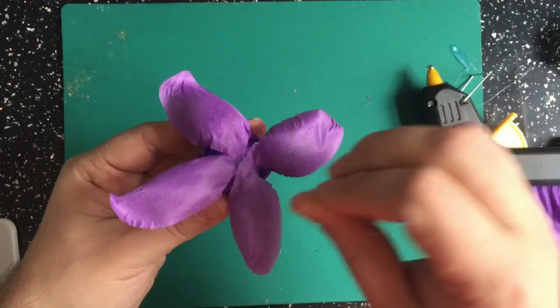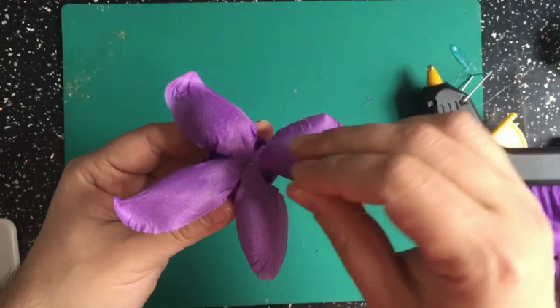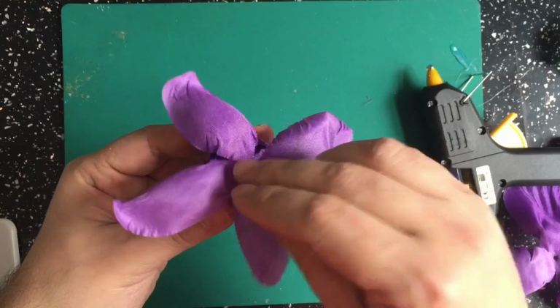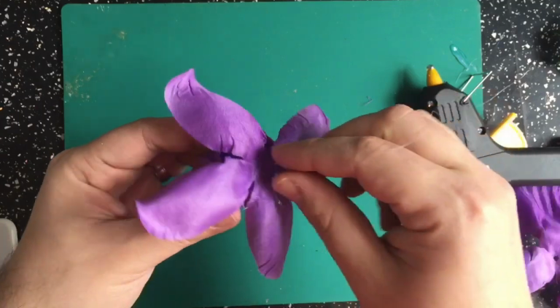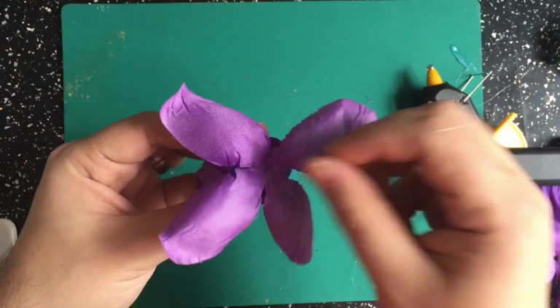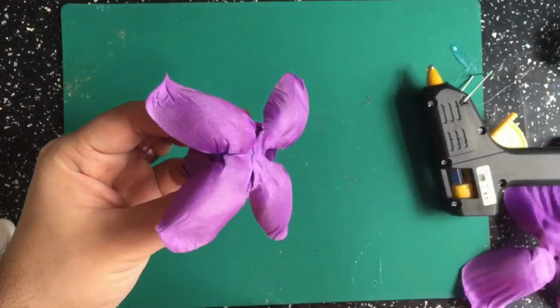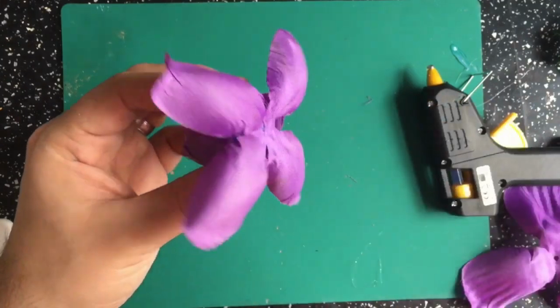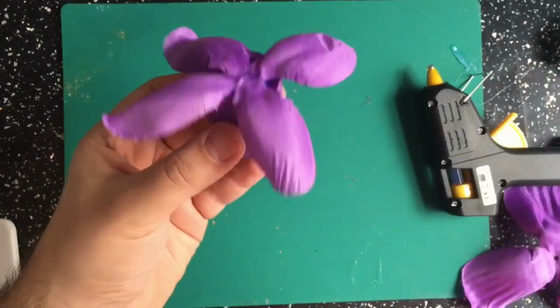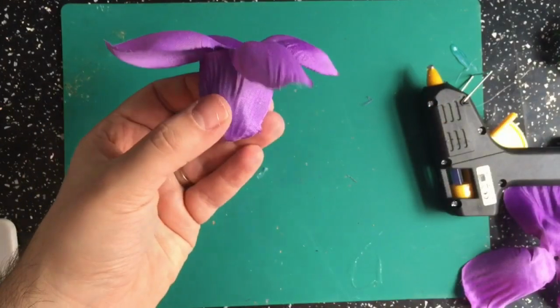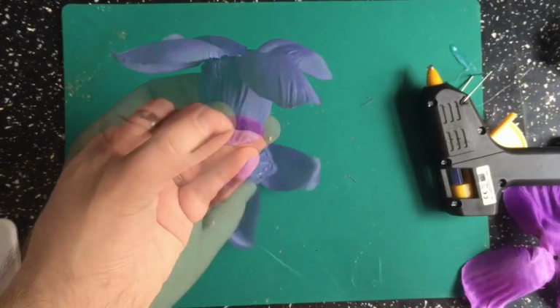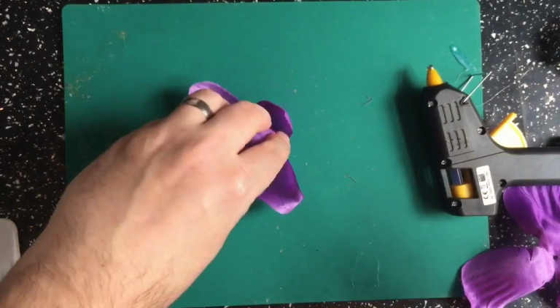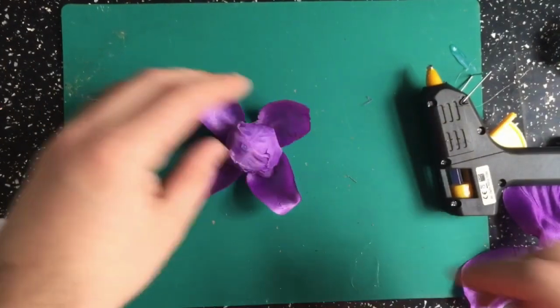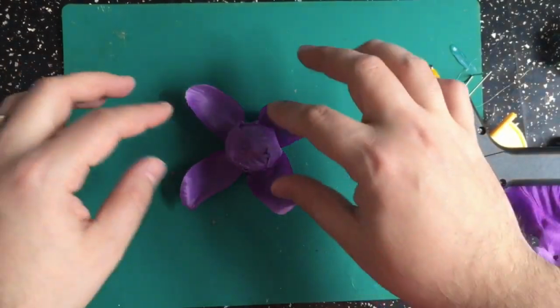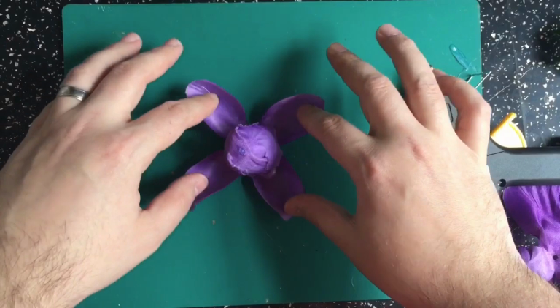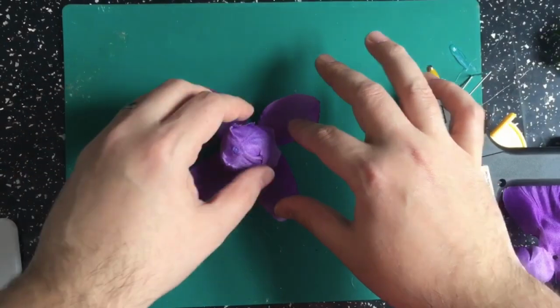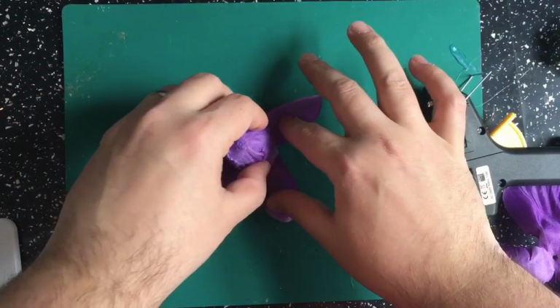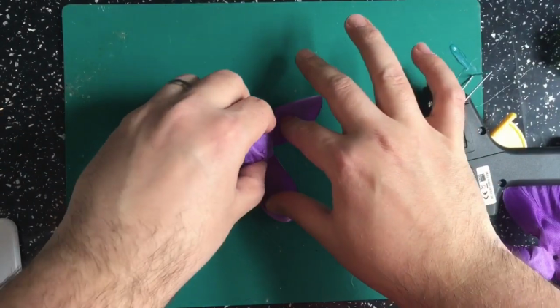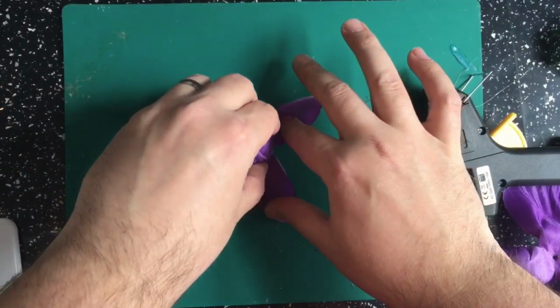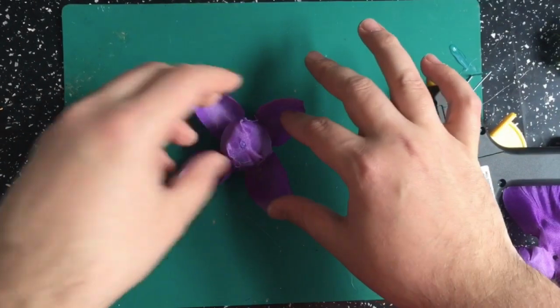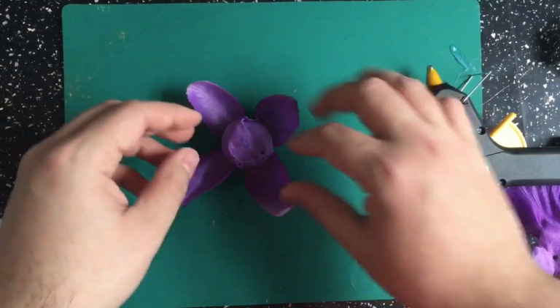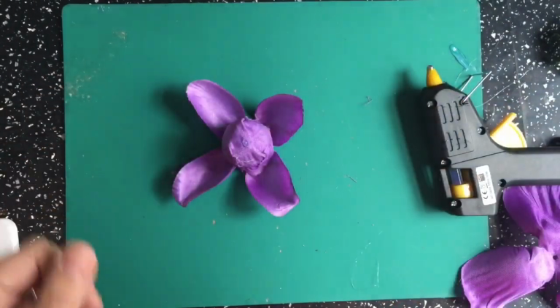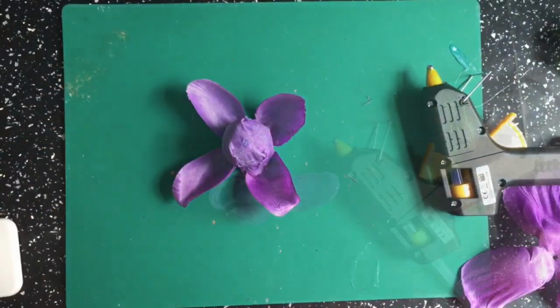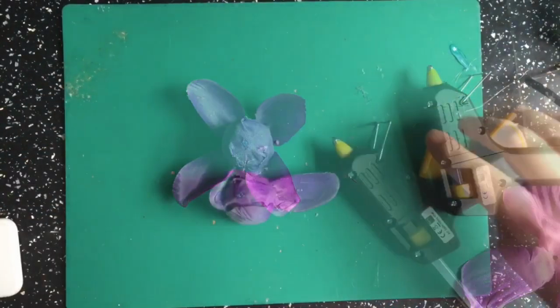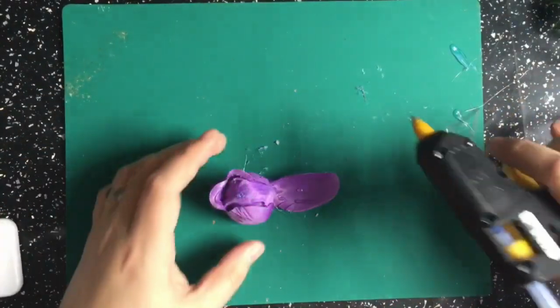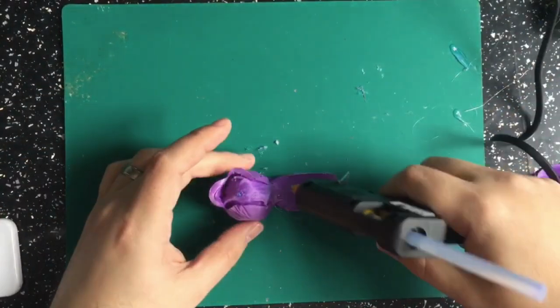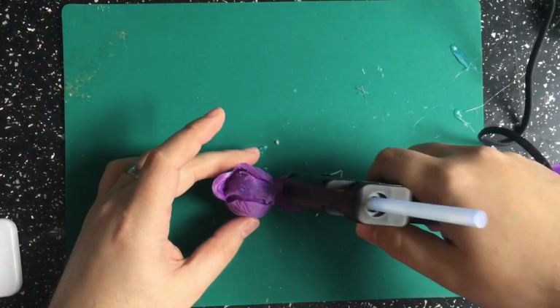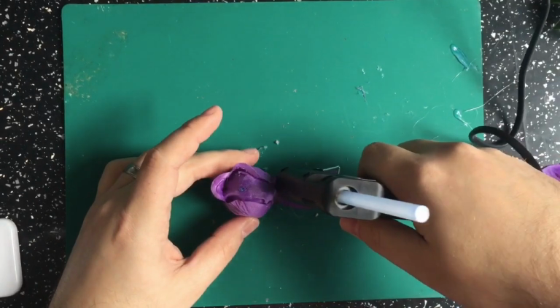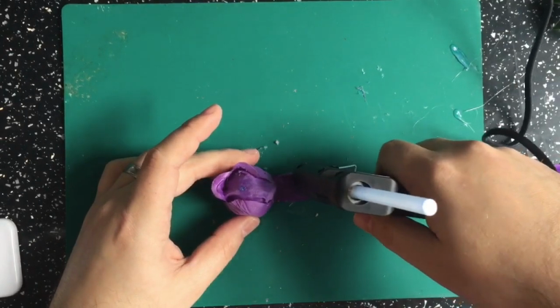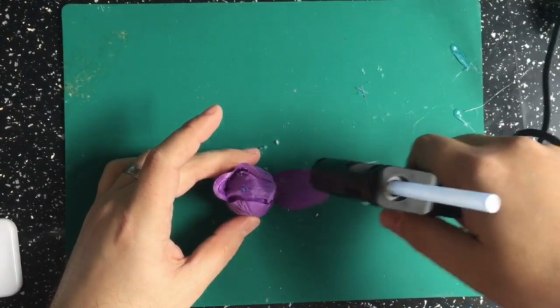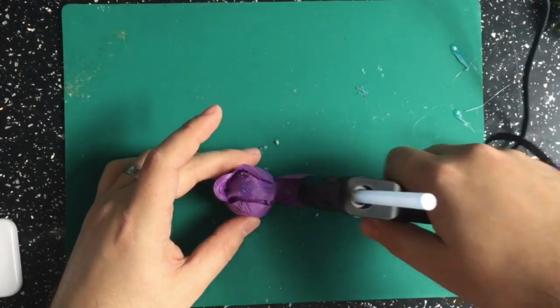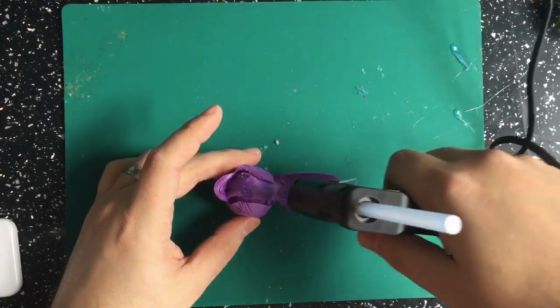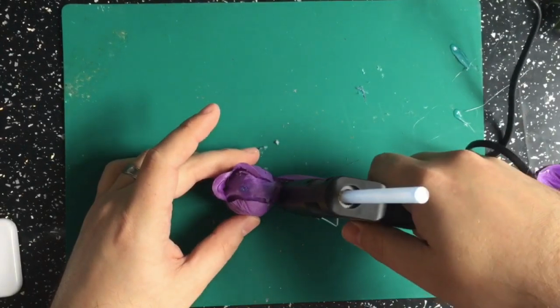The great thing about these petals is they come in petal patterns, so if I hot glue one to the top and one to the bottom I can overlap the petals to make it look like the bud of a flower. Hot gluing these on will also get rid of any of the plastic that we can see.